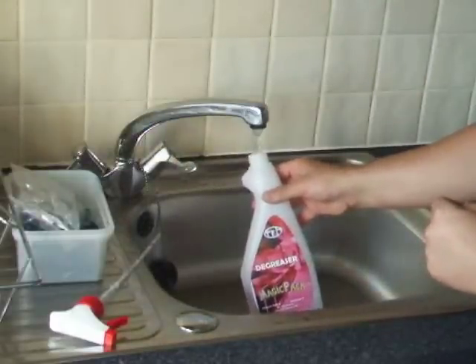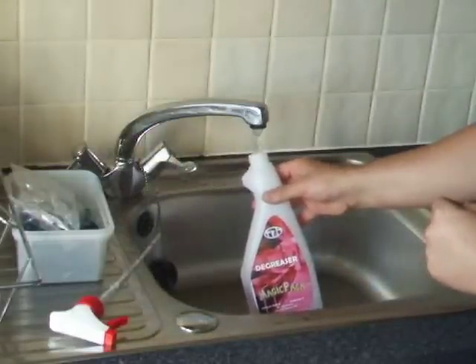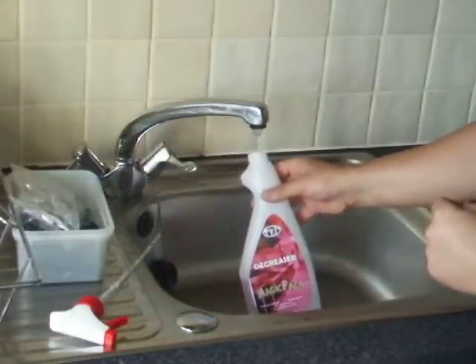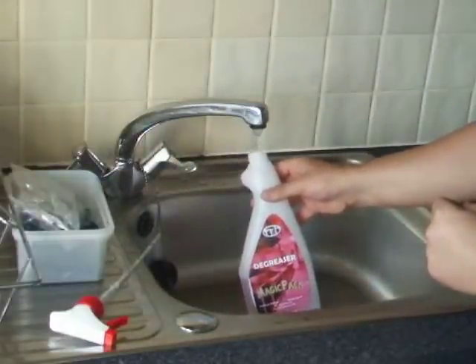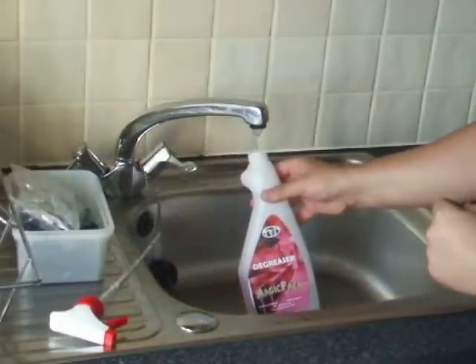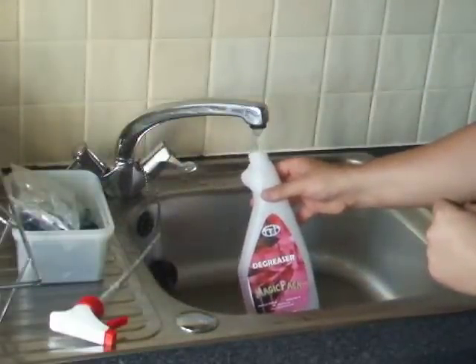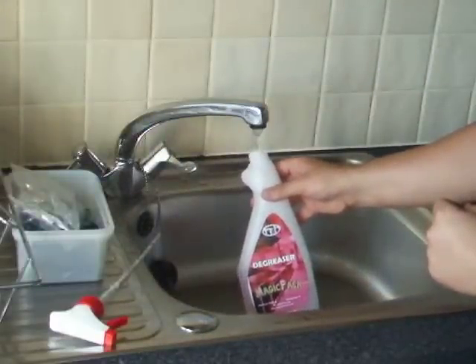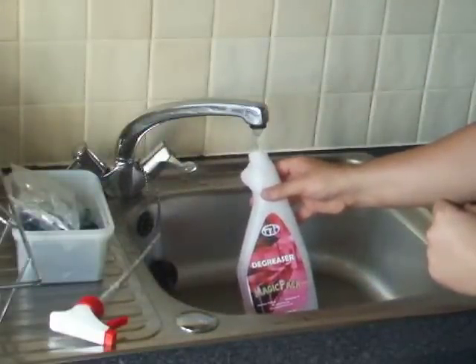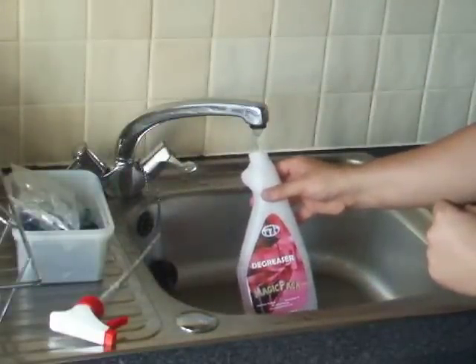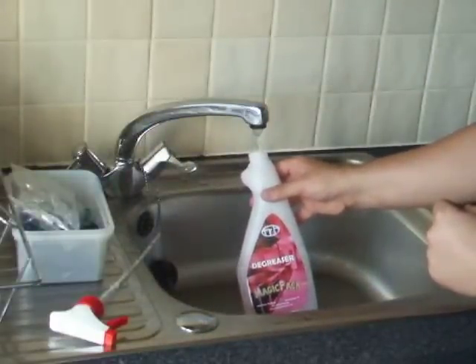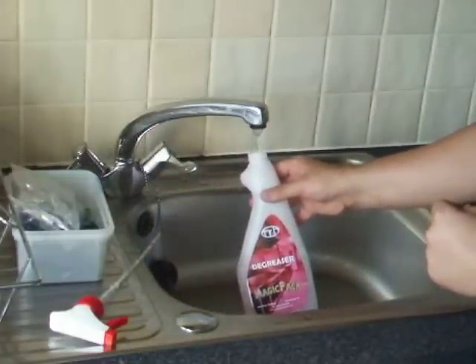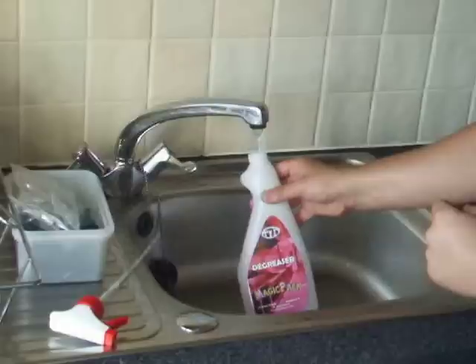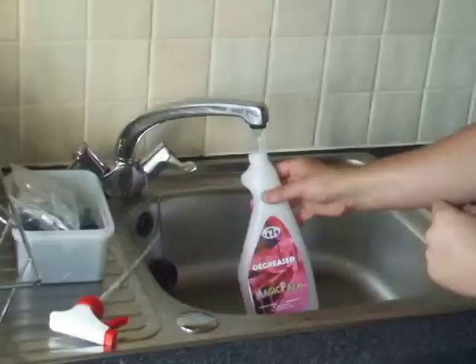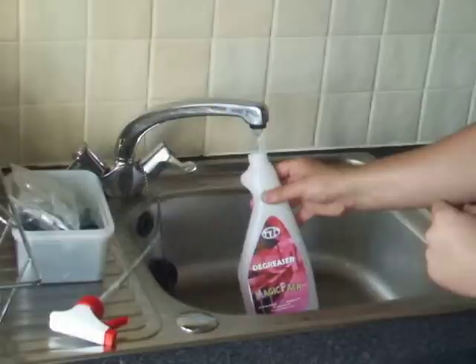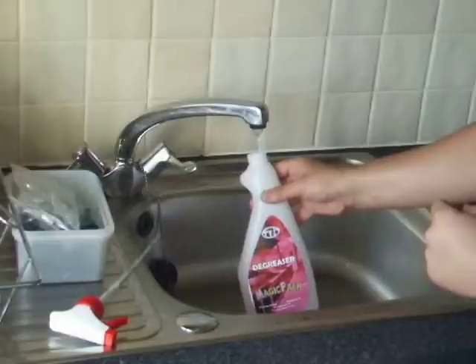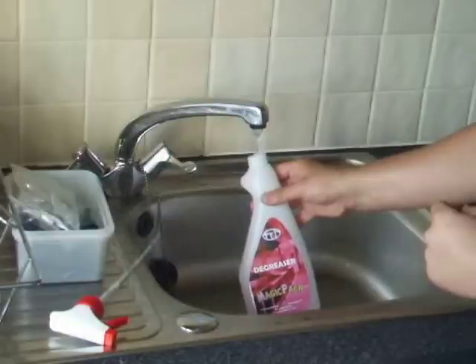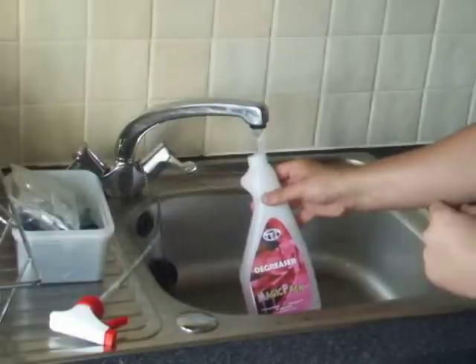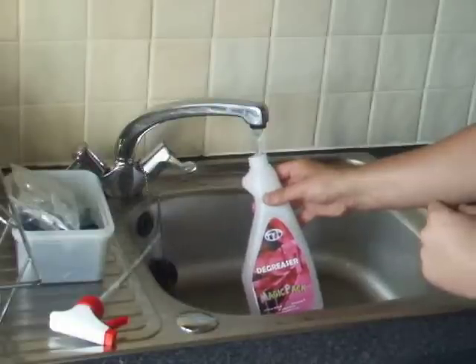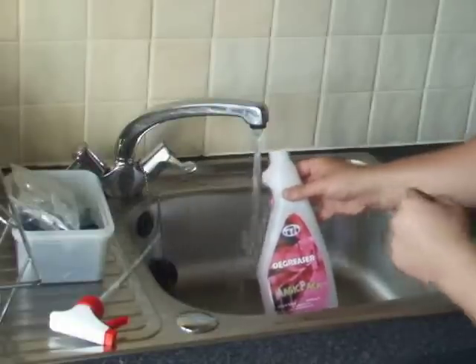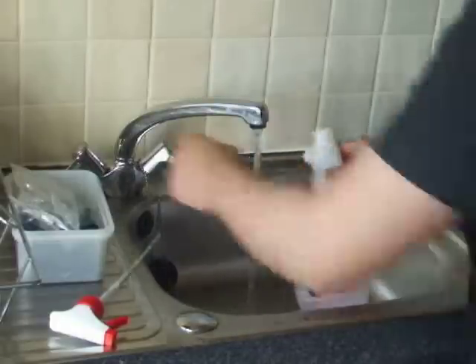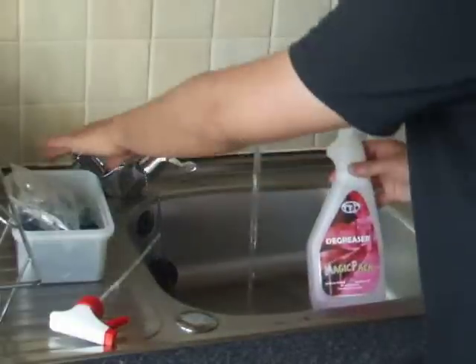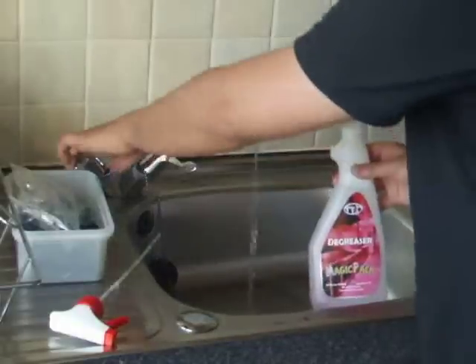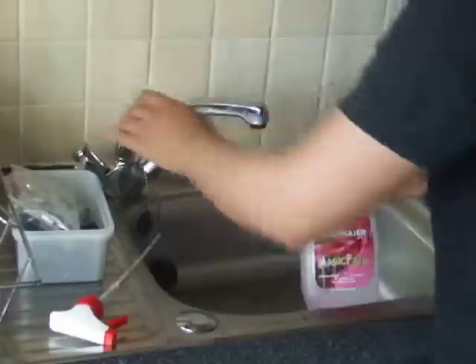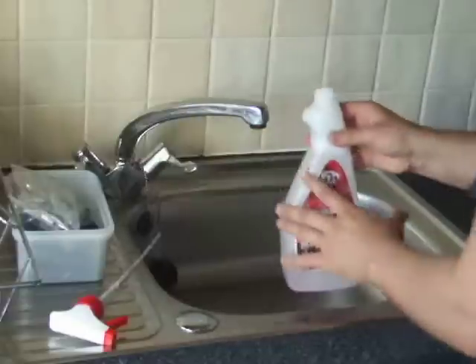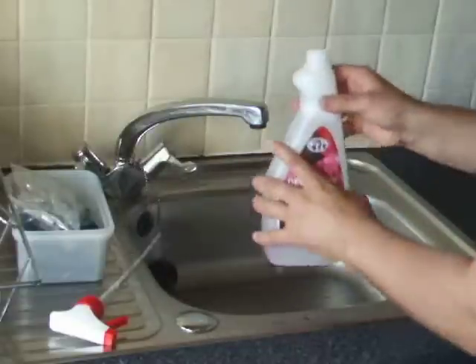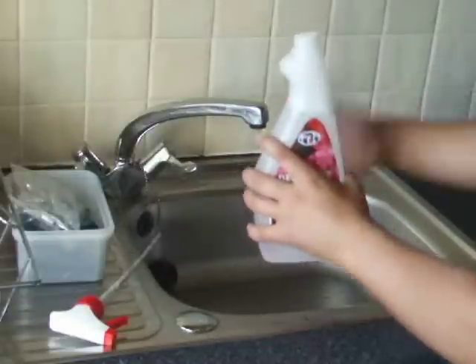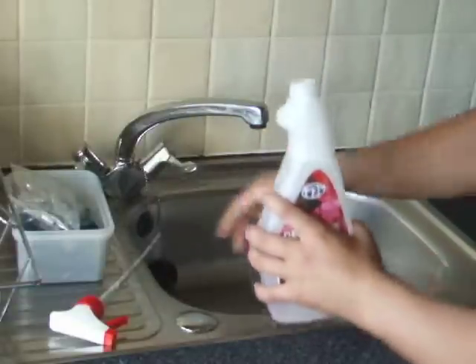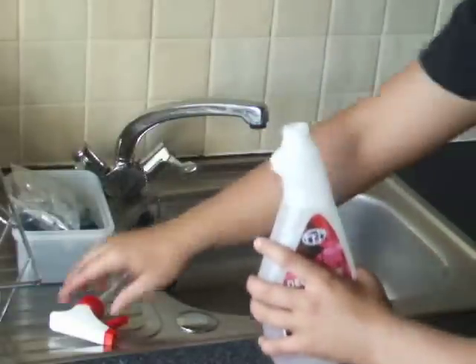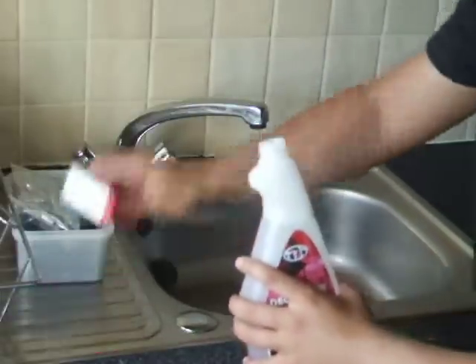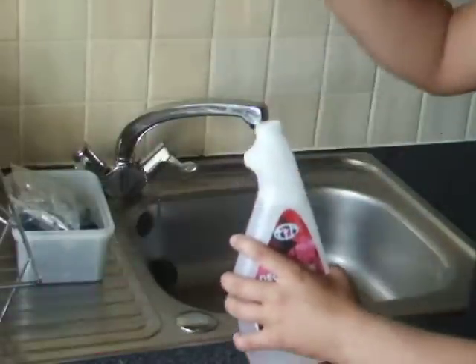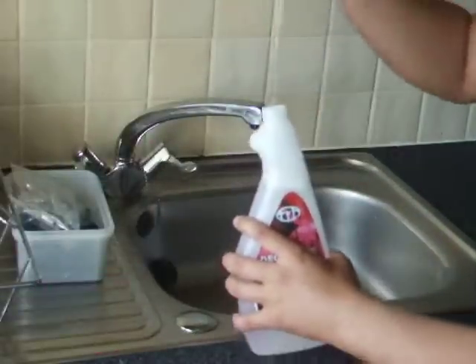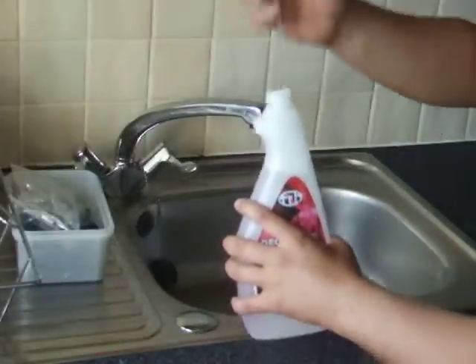What is more, you don't need any protective equipment to prepare the solution. The sachets are perfectly safe to touch with no gloves.